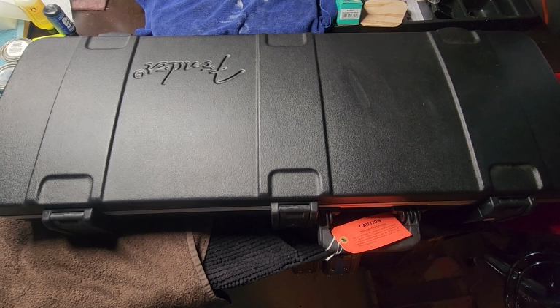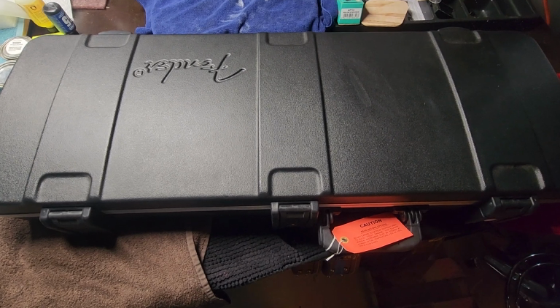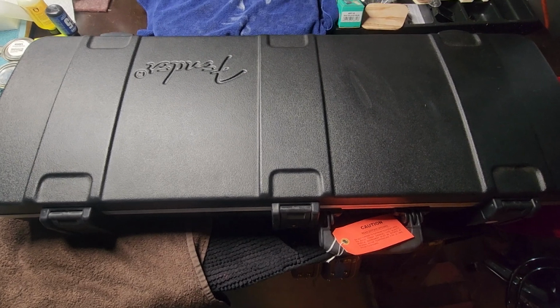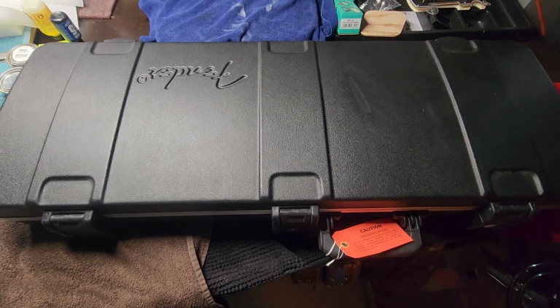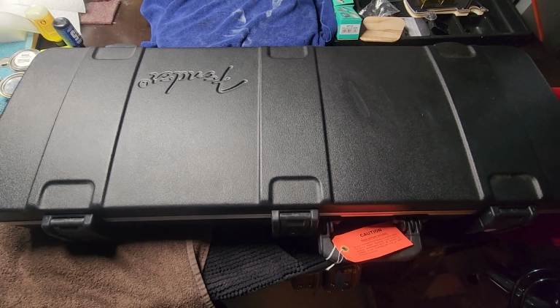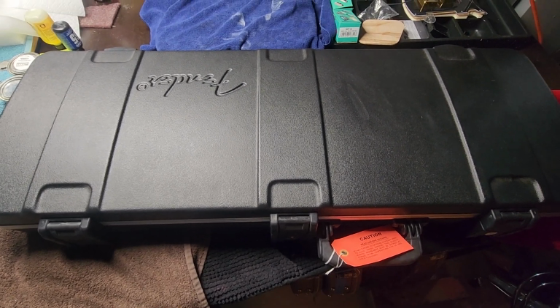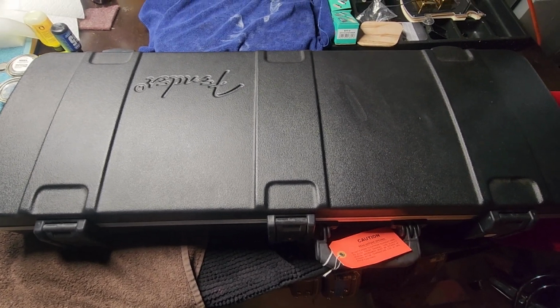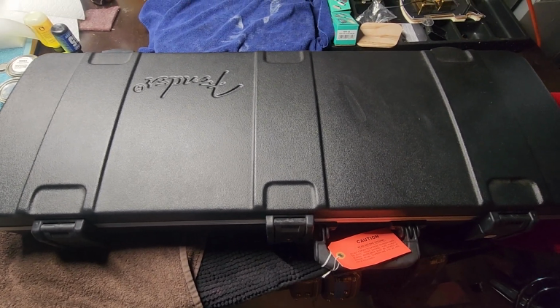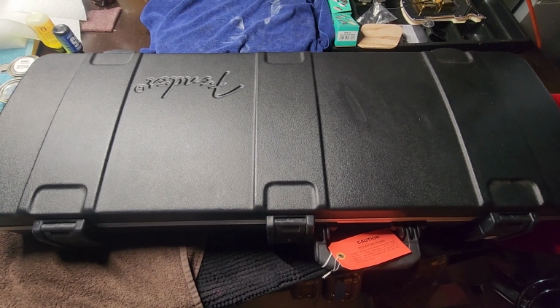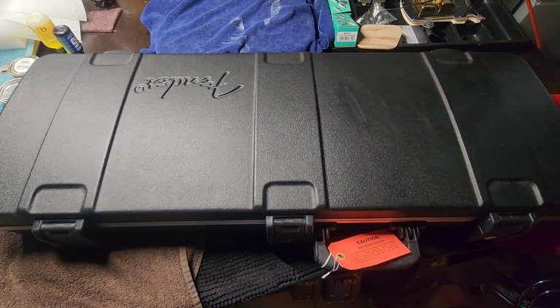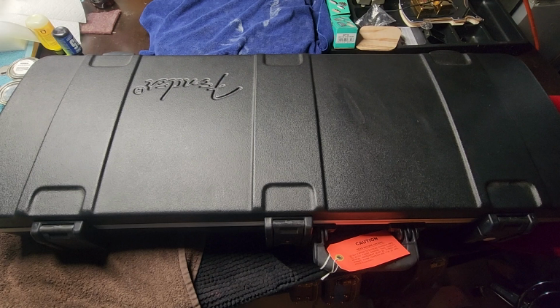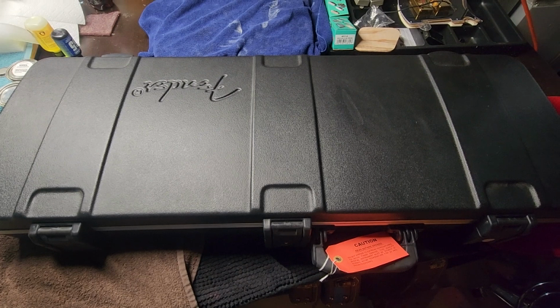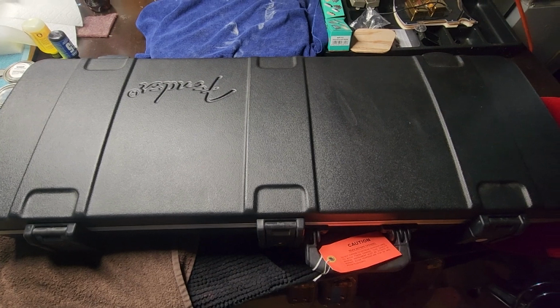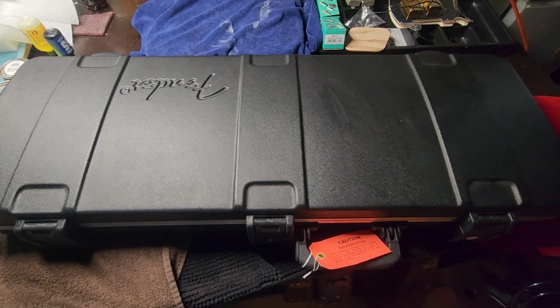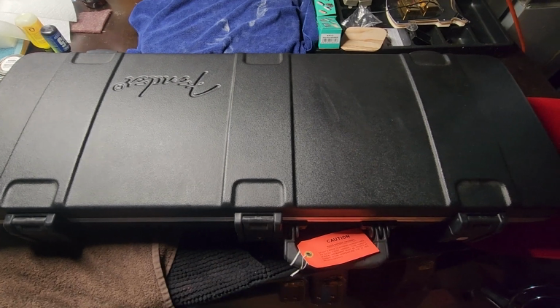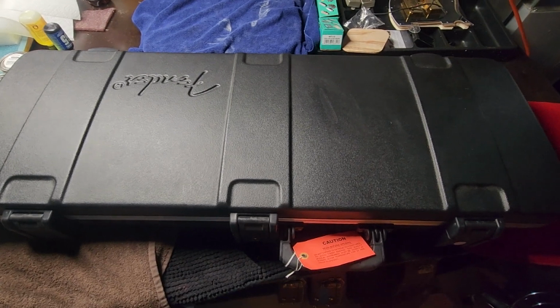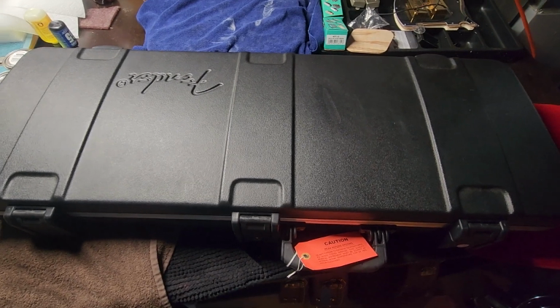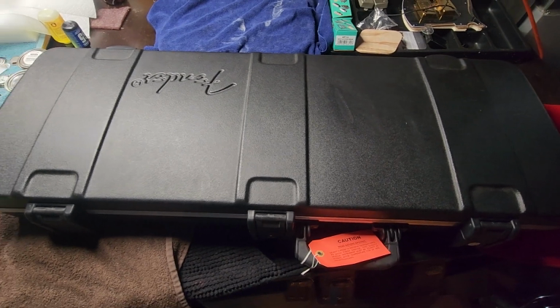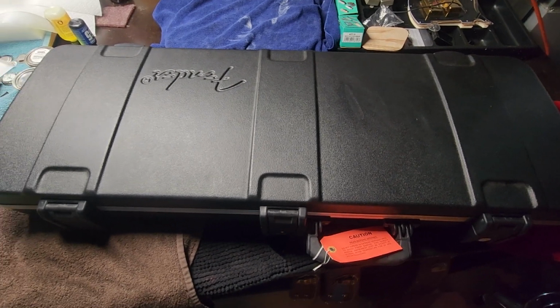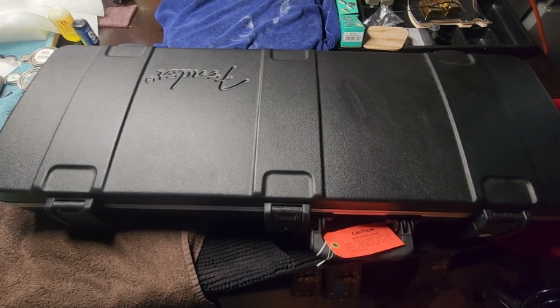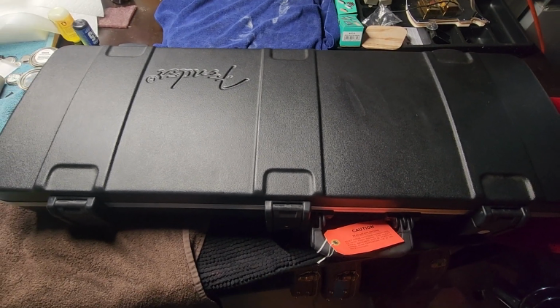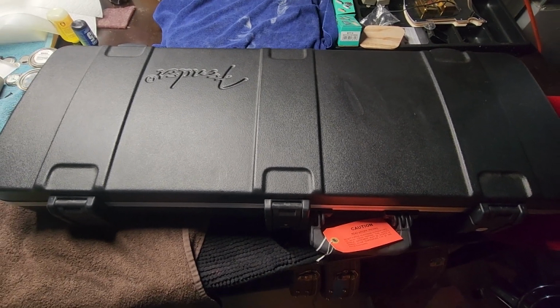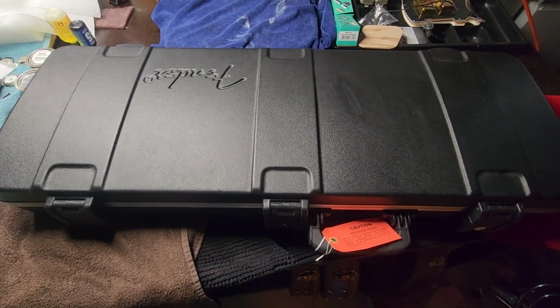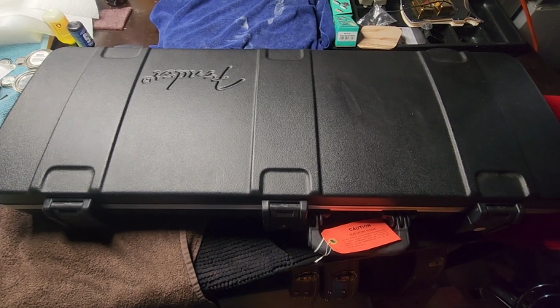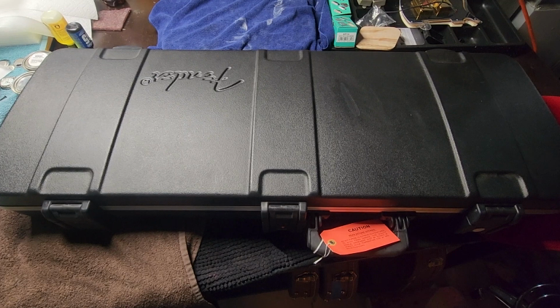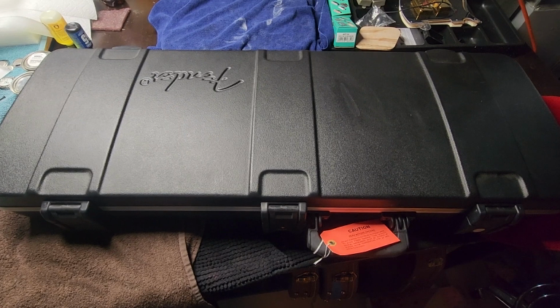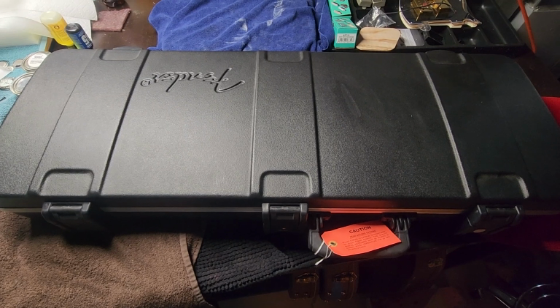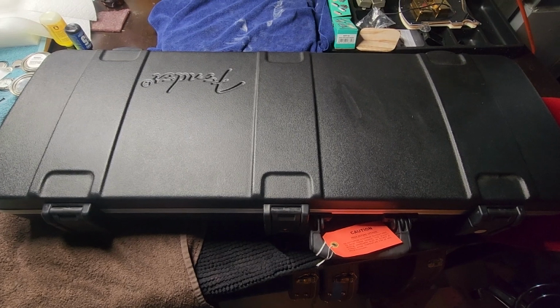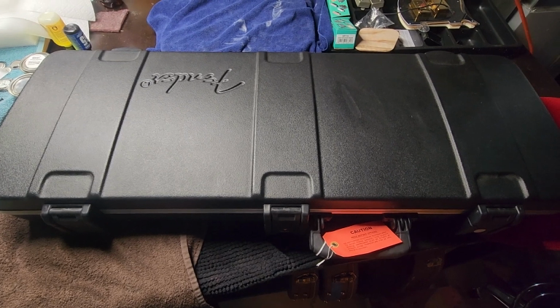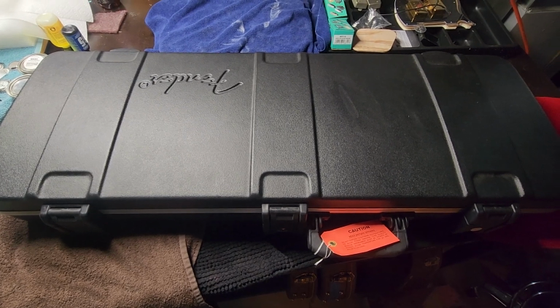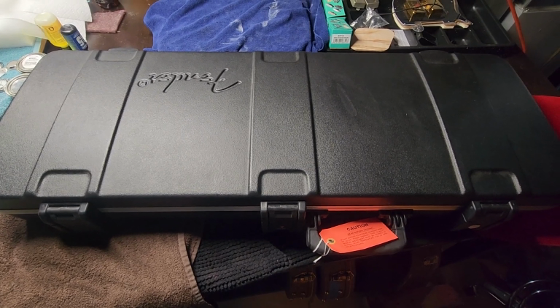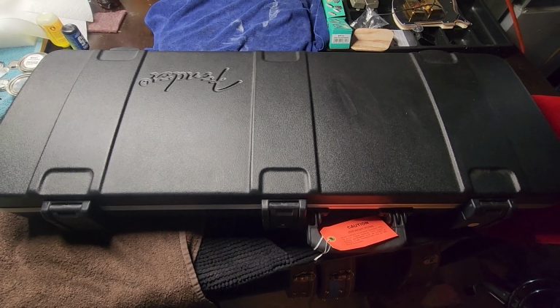This is a video for a mint, basically NOS 2011 Fender 60th Anniversary Telecaster.